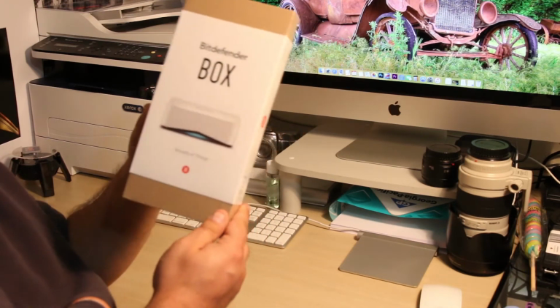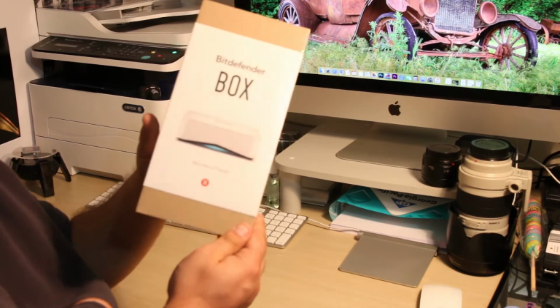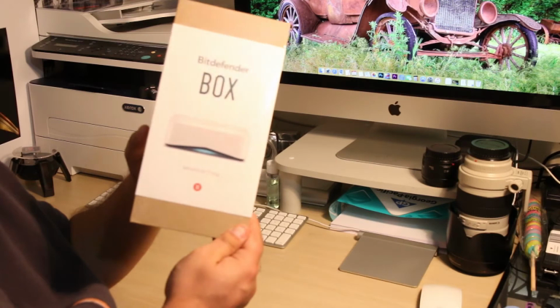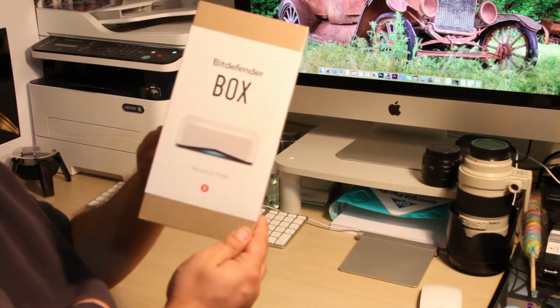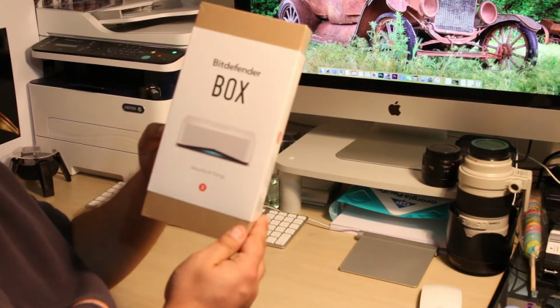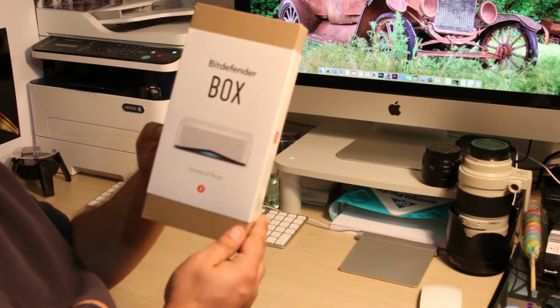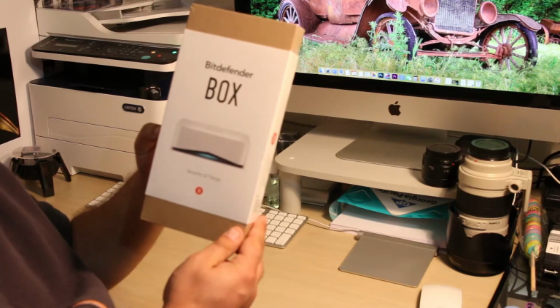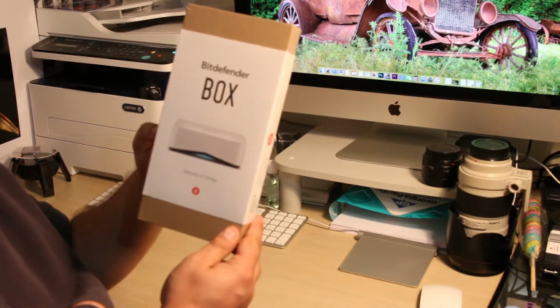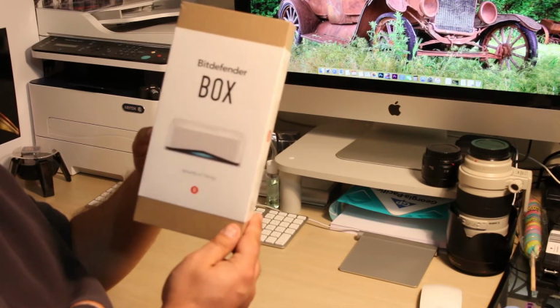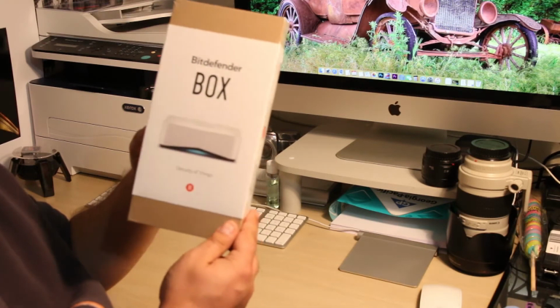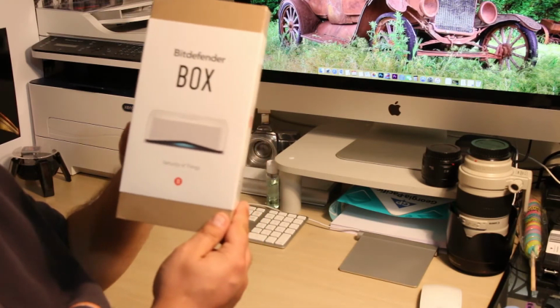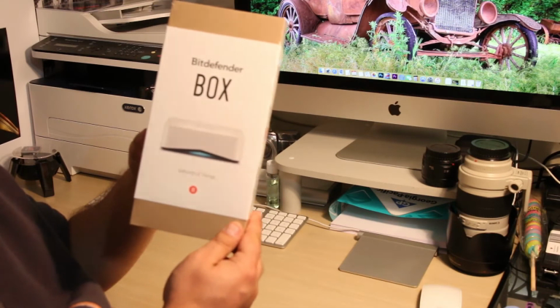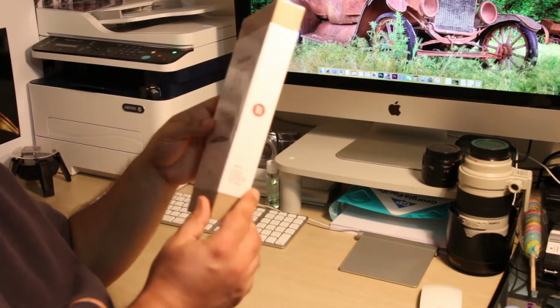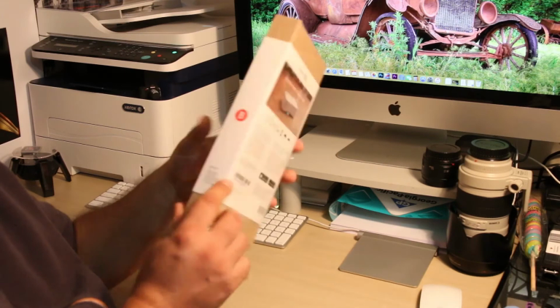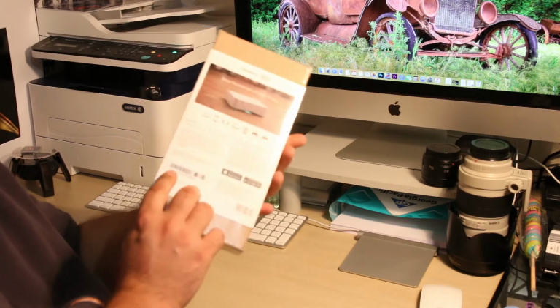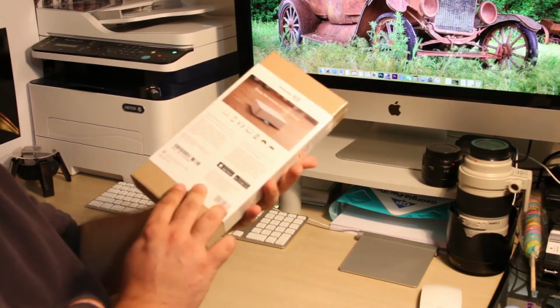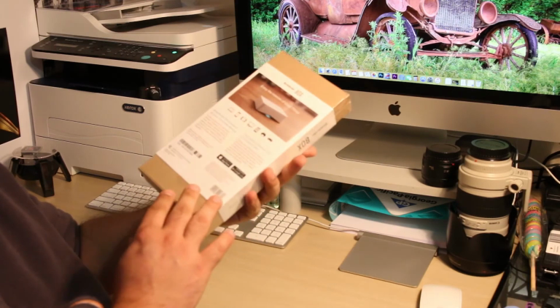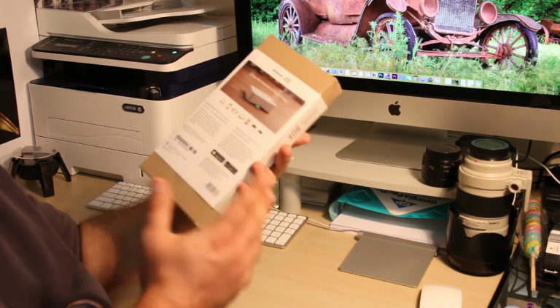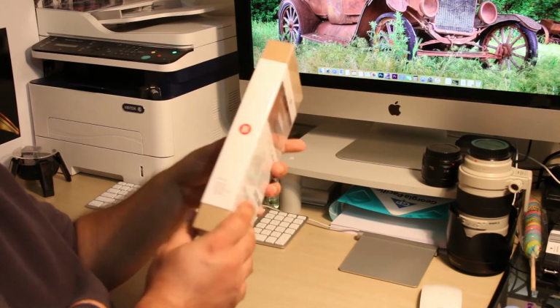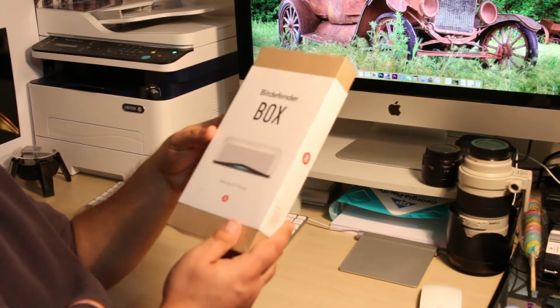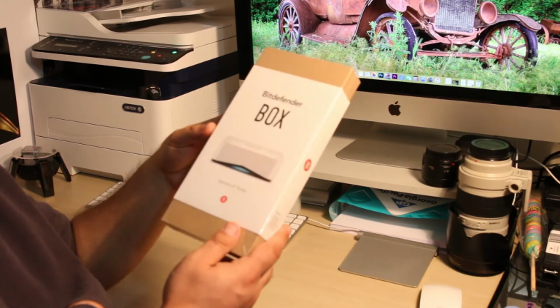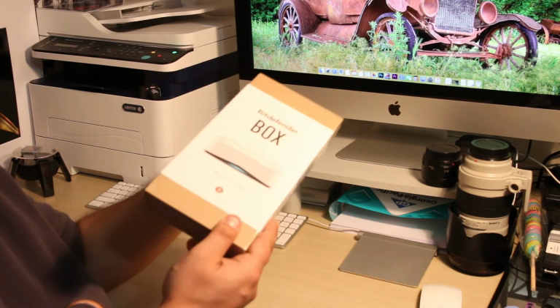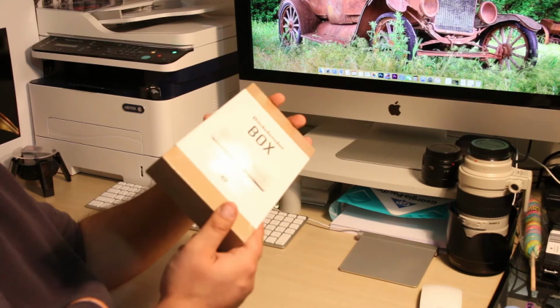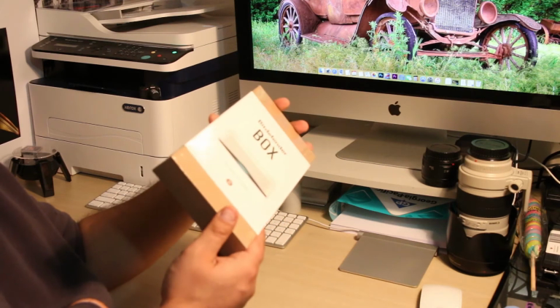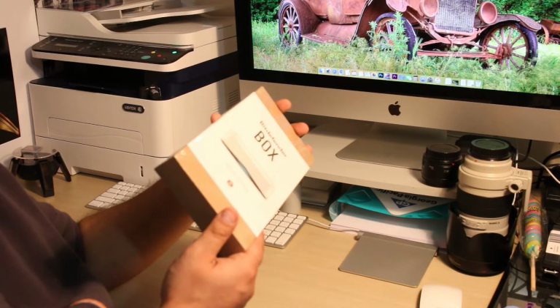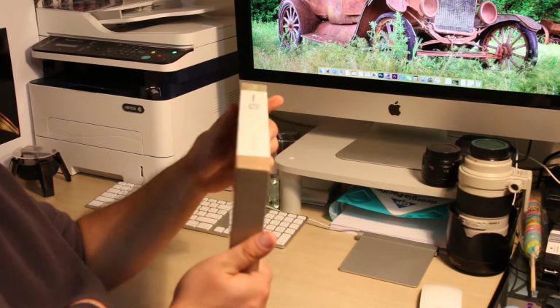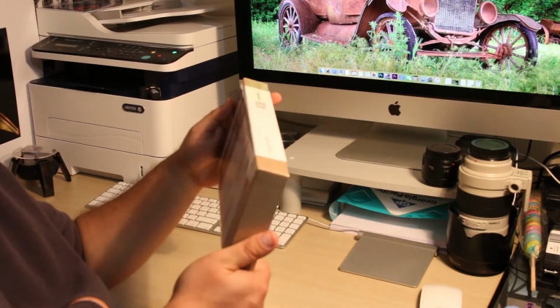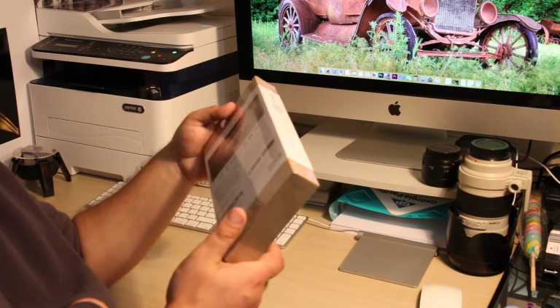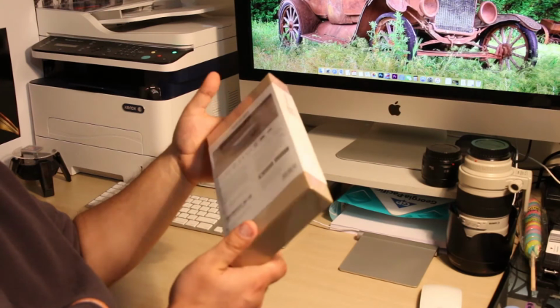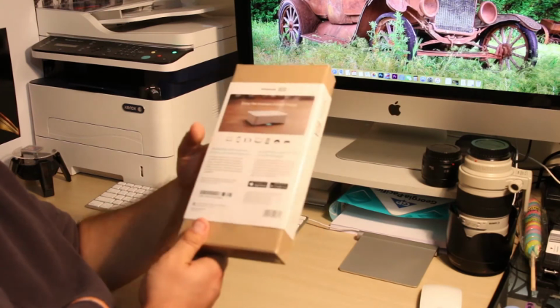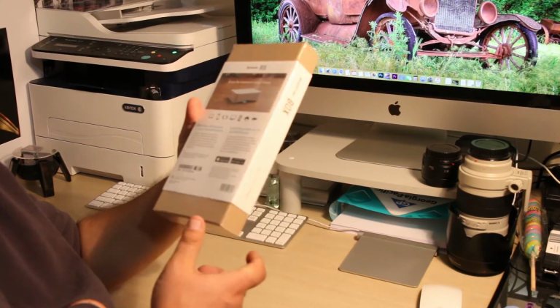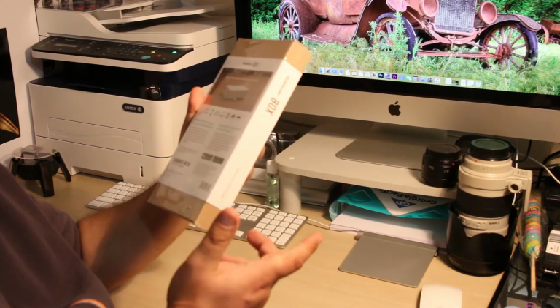This product is advertised to protect everything connected on the internet — computers, laptops, smart TVs, gaming consoles, and everything that is connected on the internet, actually.